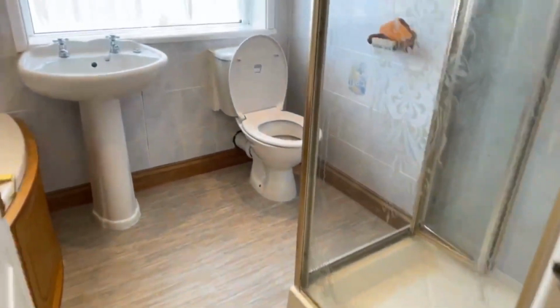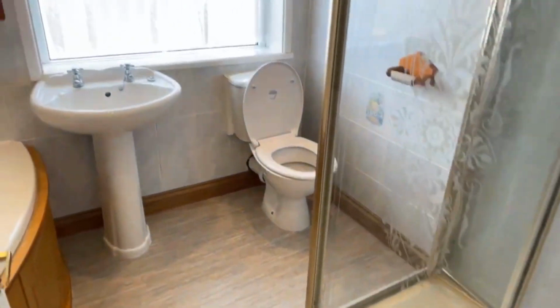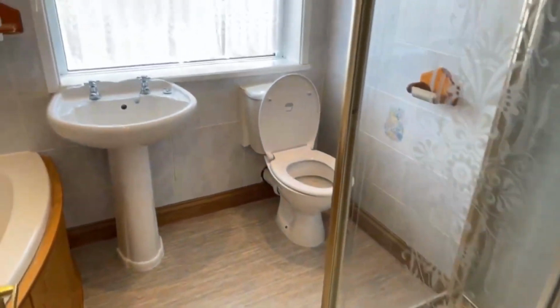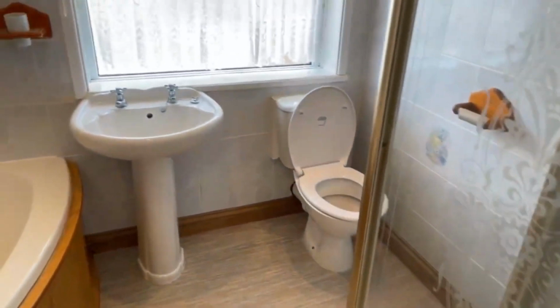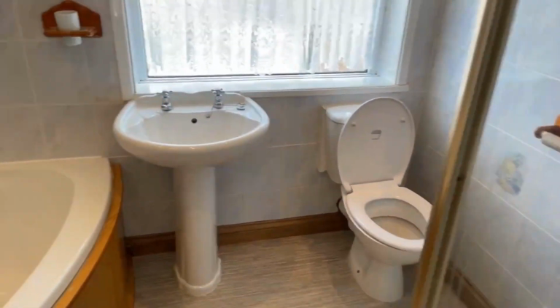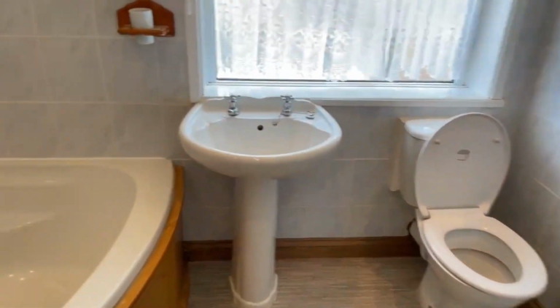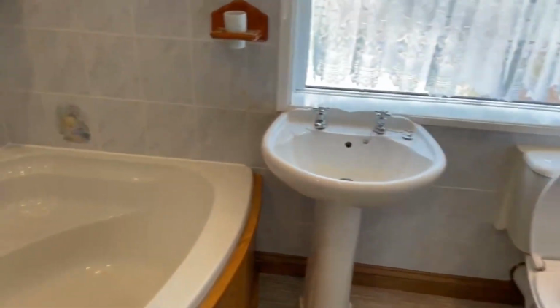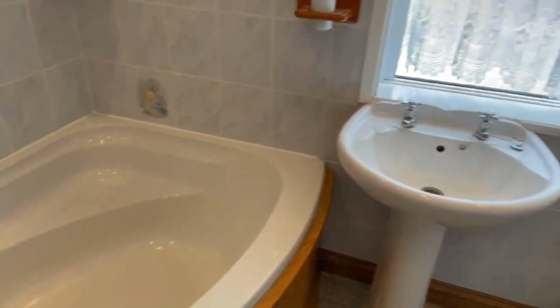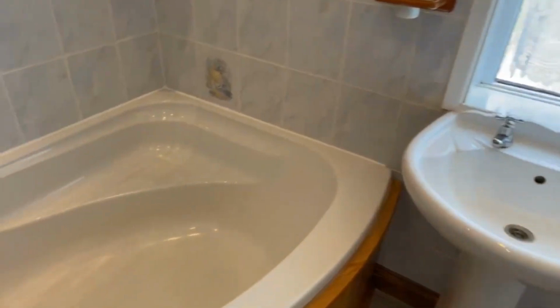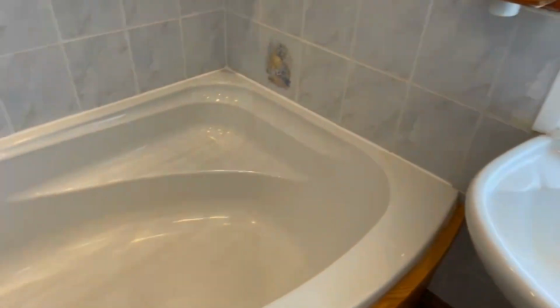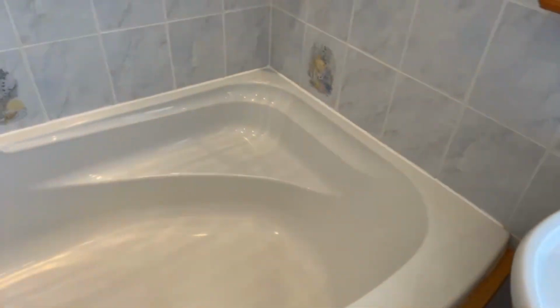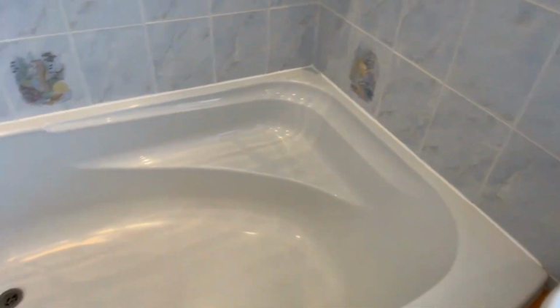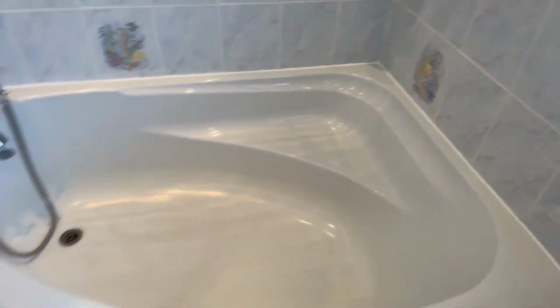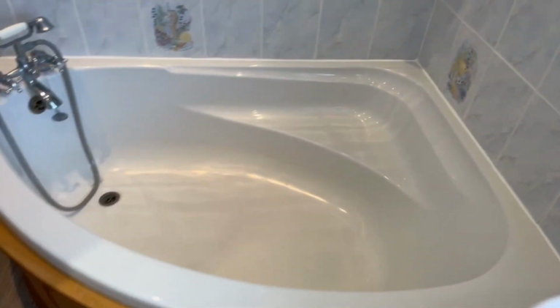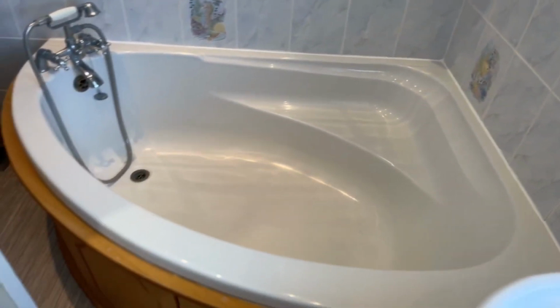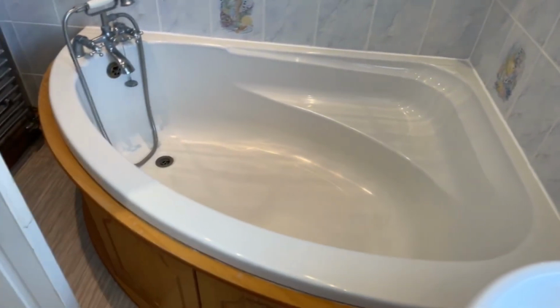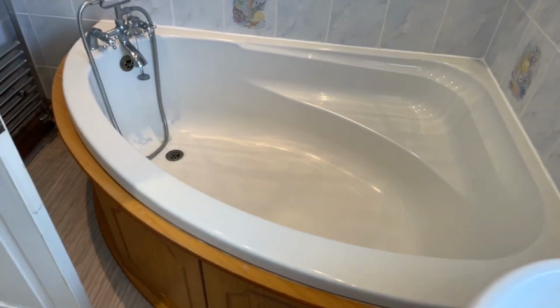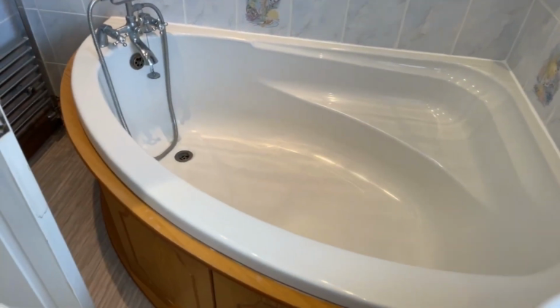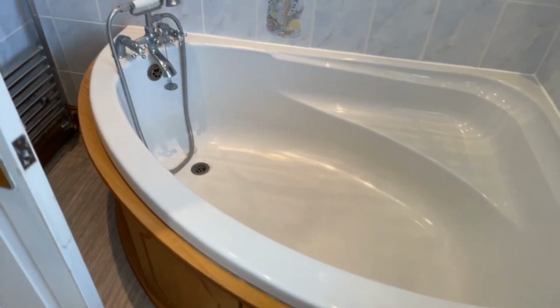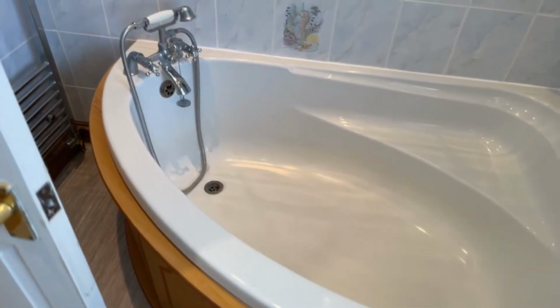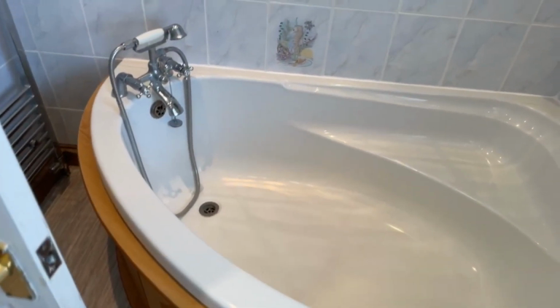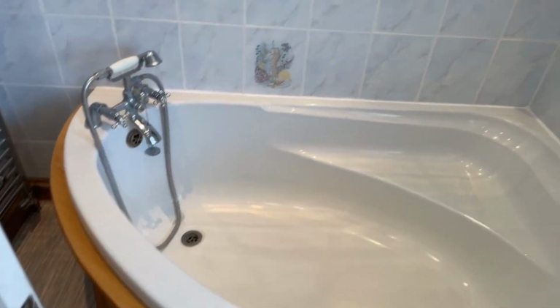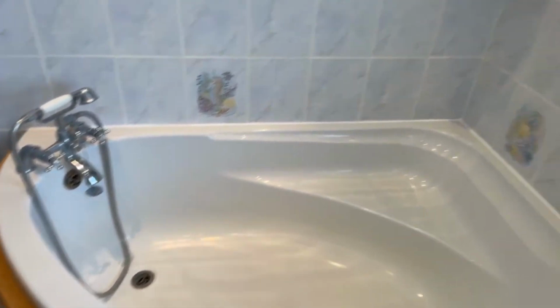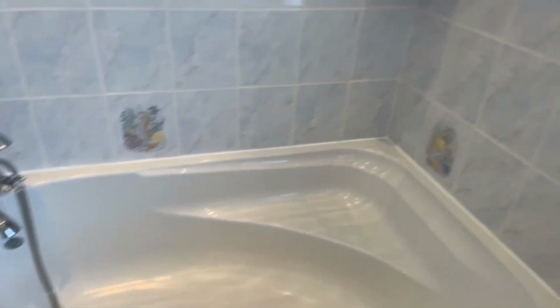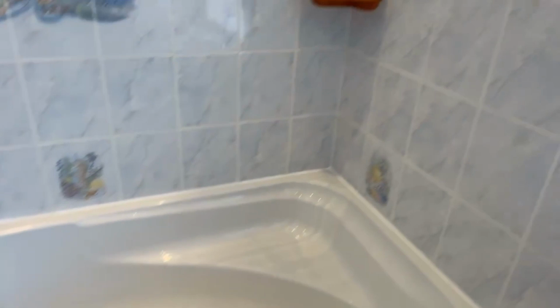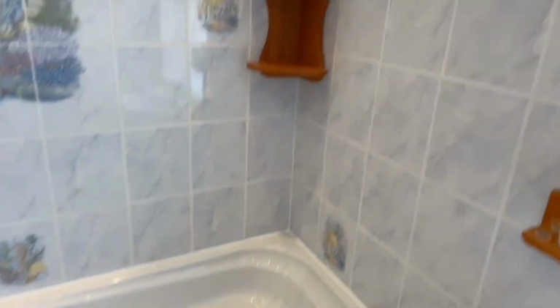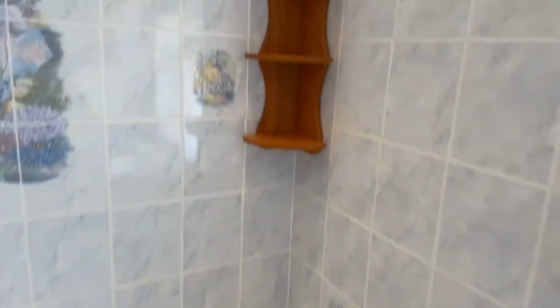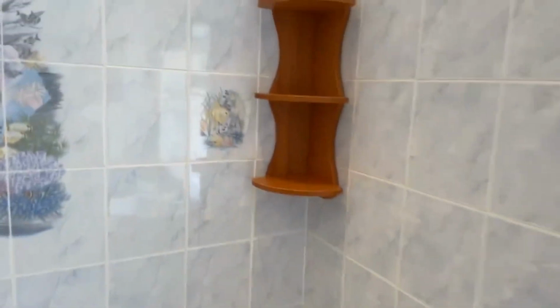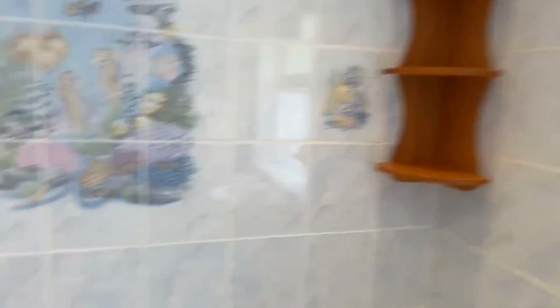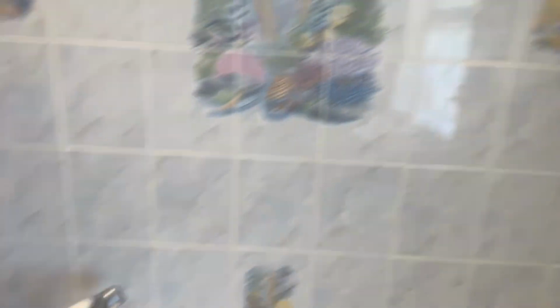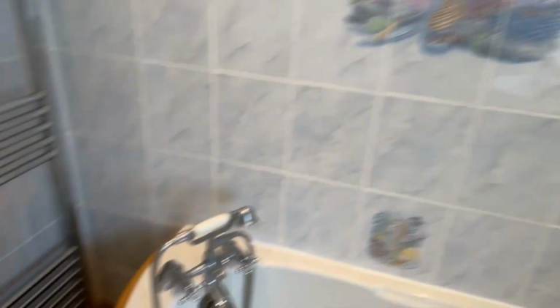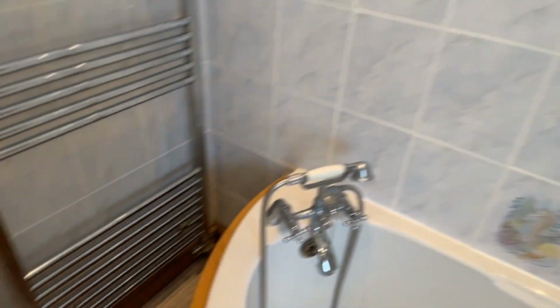So here we have the toilet, with the bath just here. It's a nice sized bathroom.